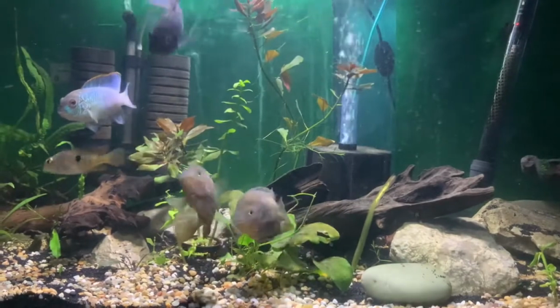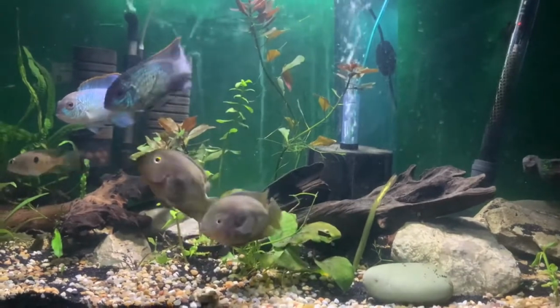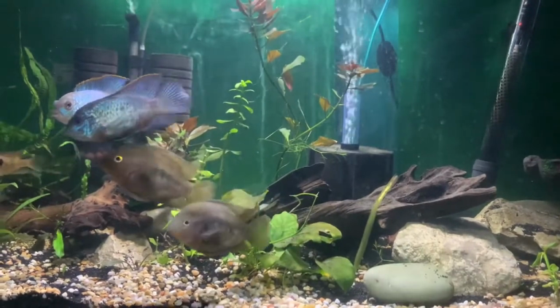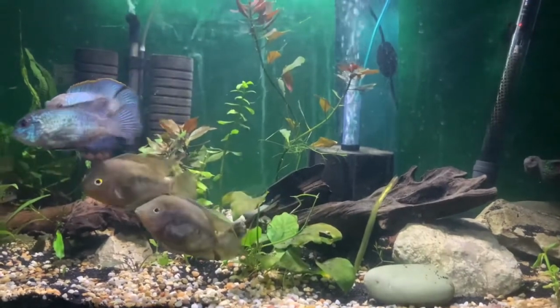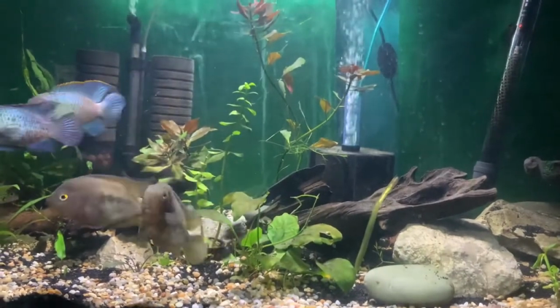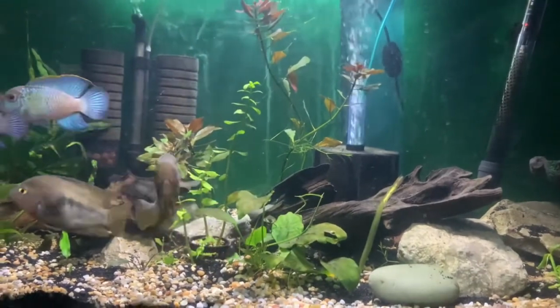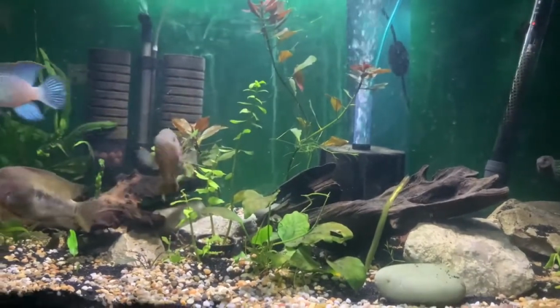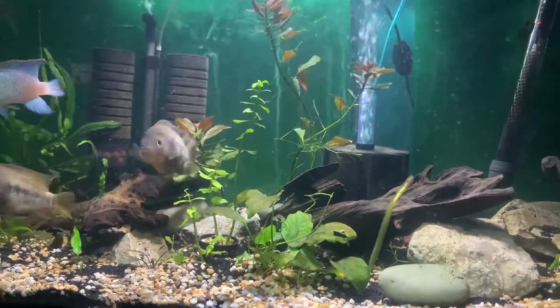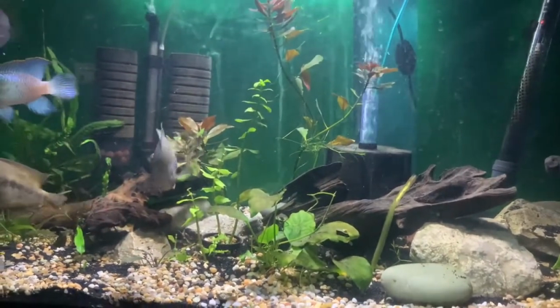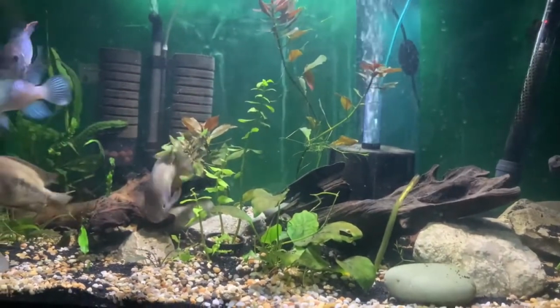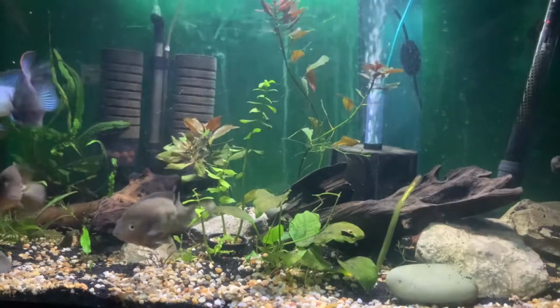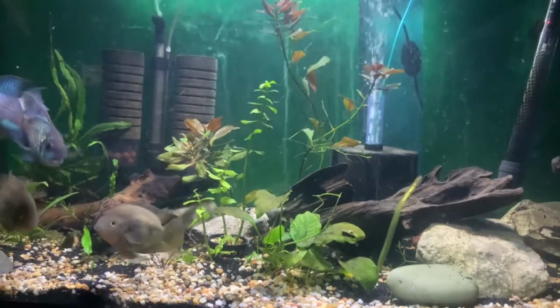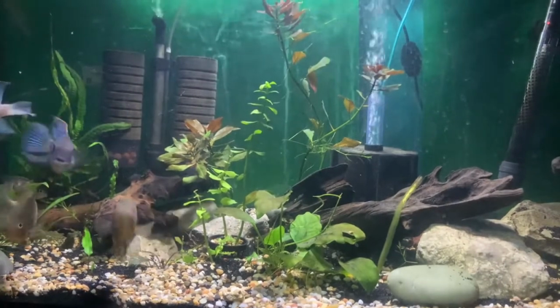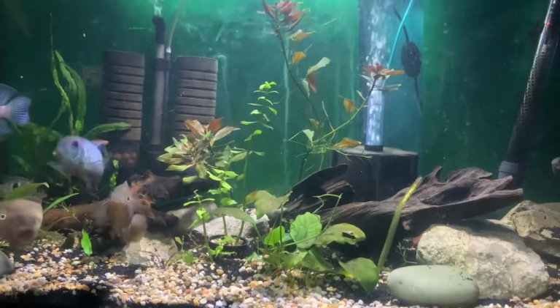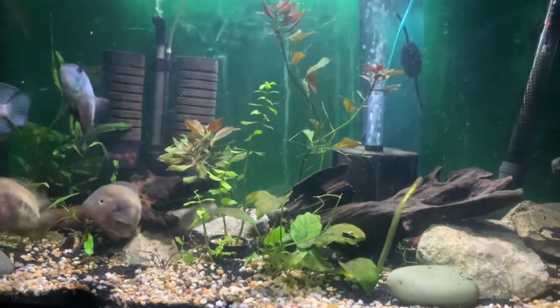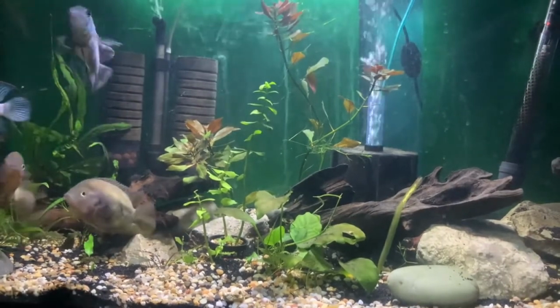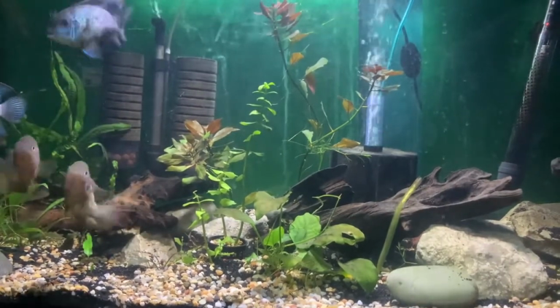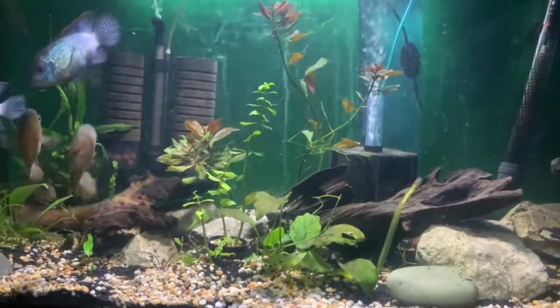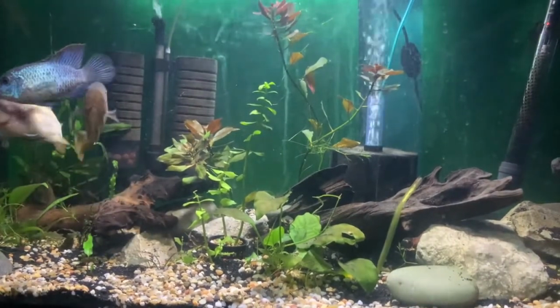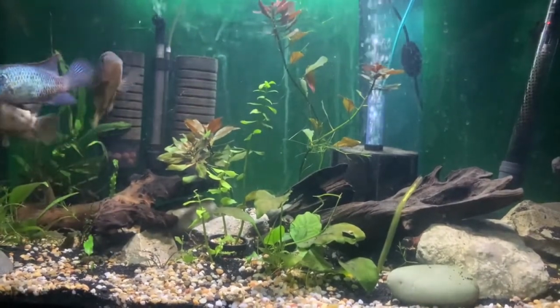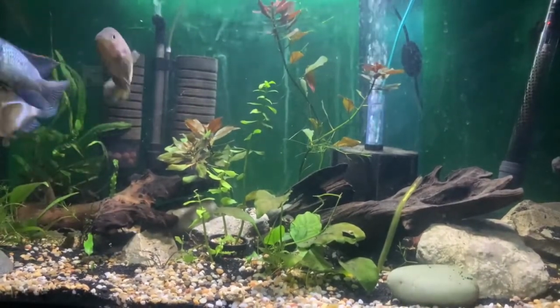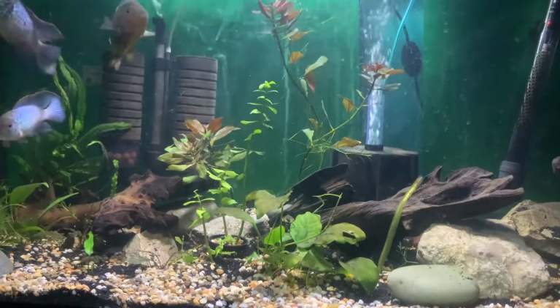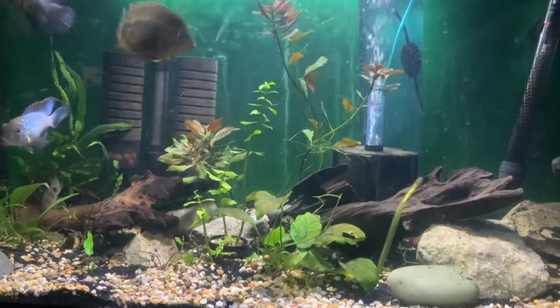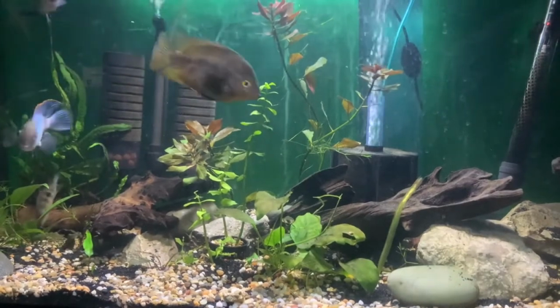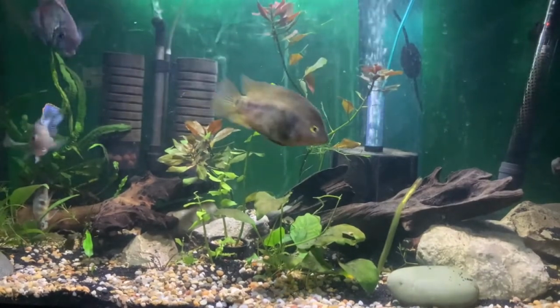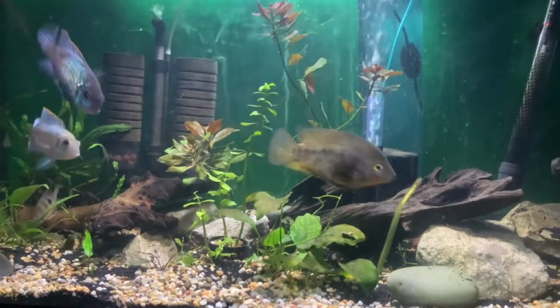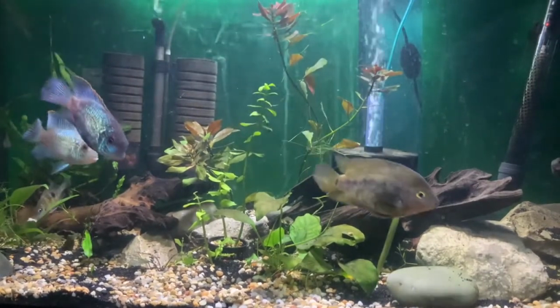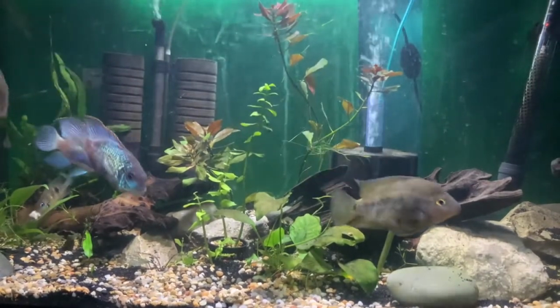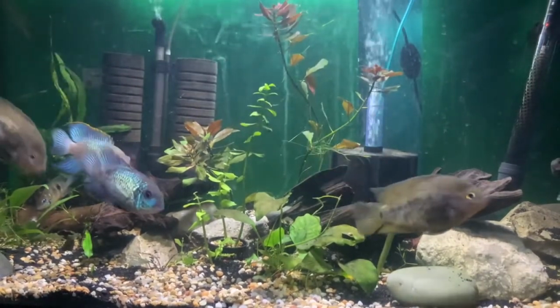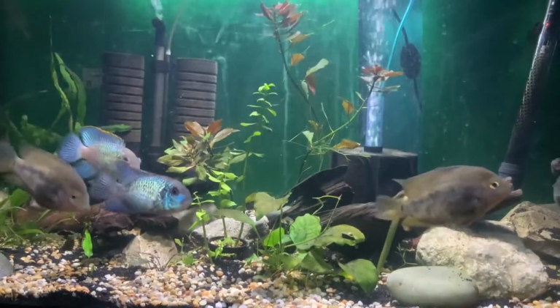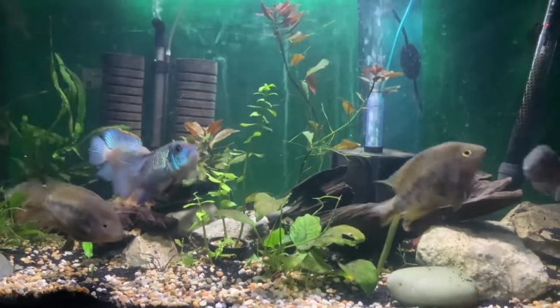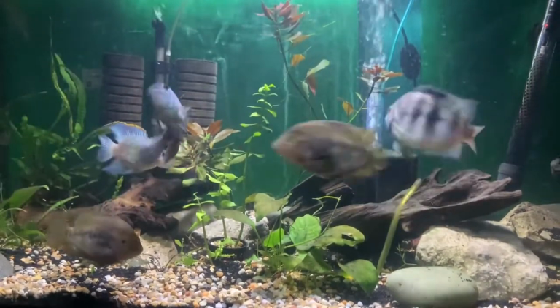I wouldn't suggest putting them in with anything like a Texas cichlid, a Cuban, or any Petrichromis or Amphilophus species. Those would probably tear them apart because Rainbow Cichlids don't get that big.